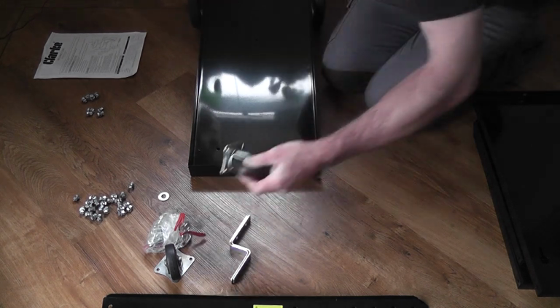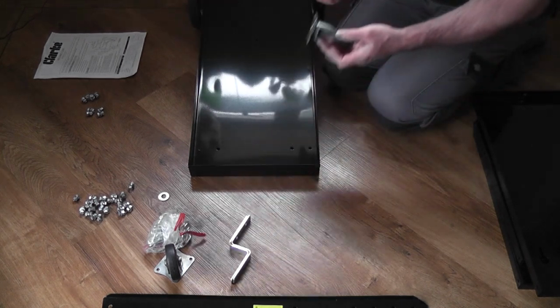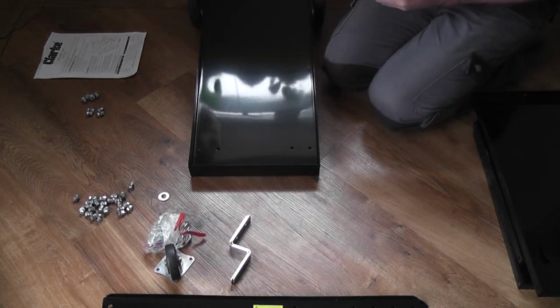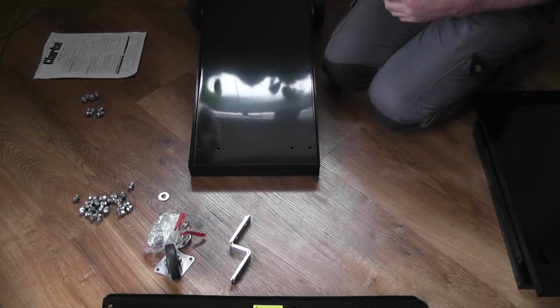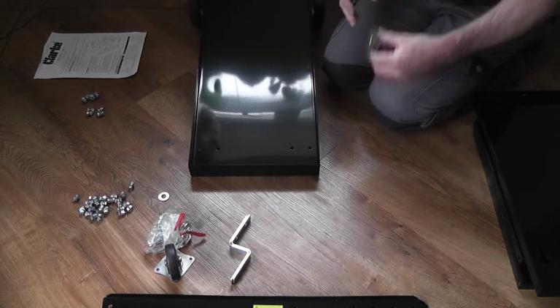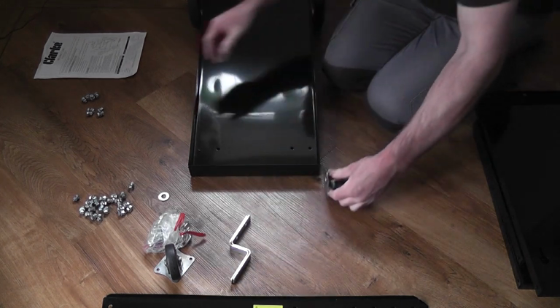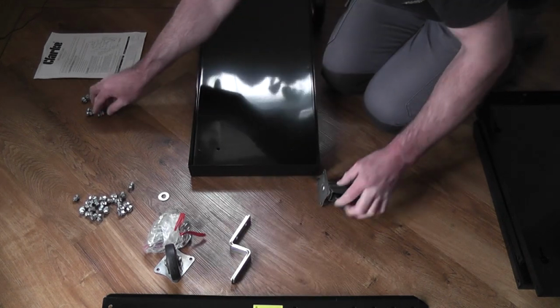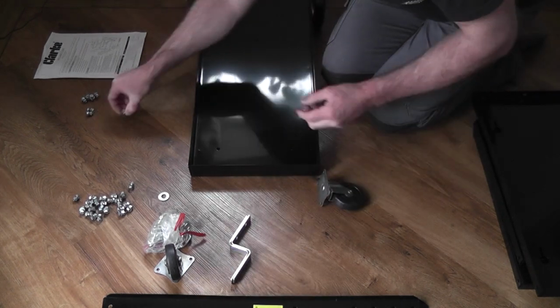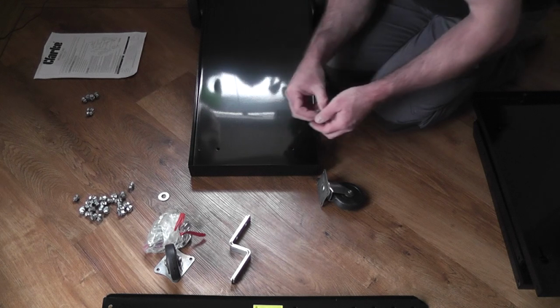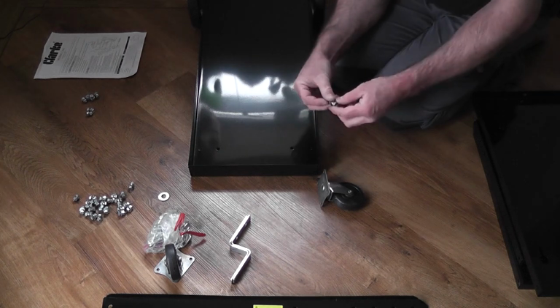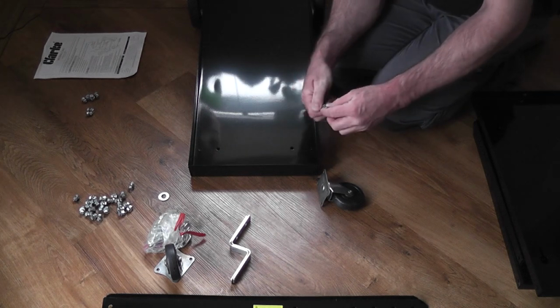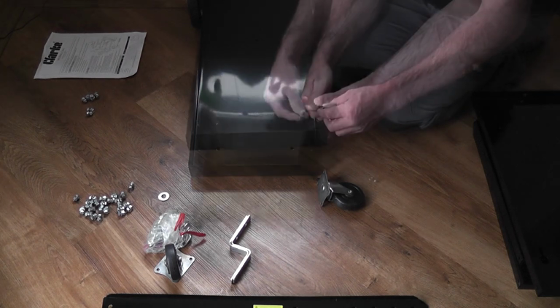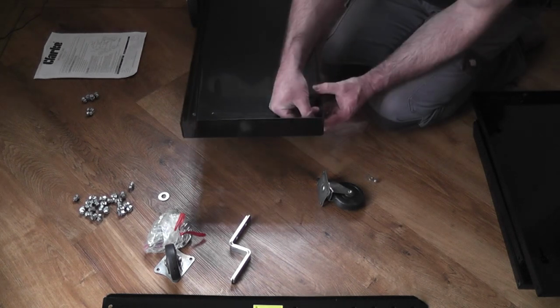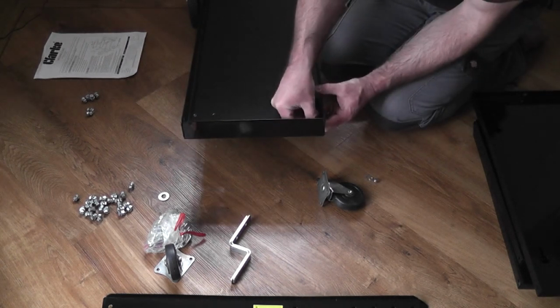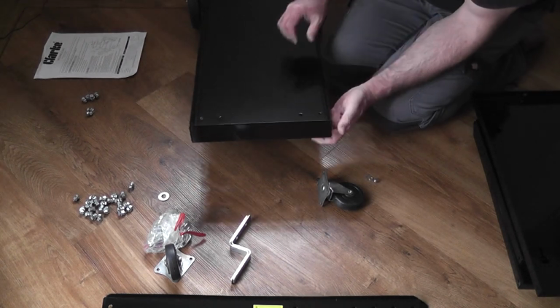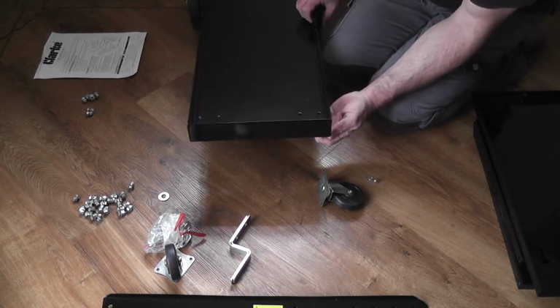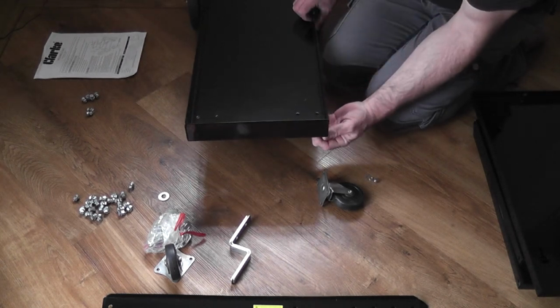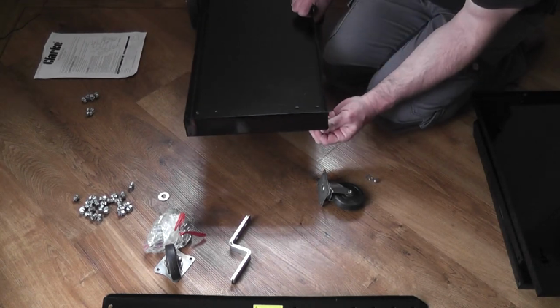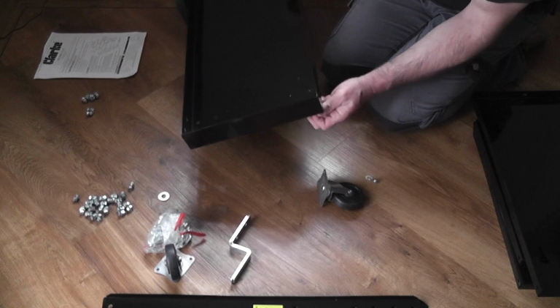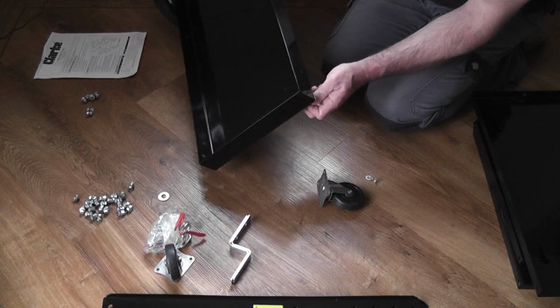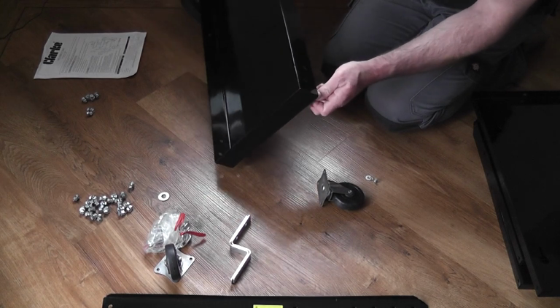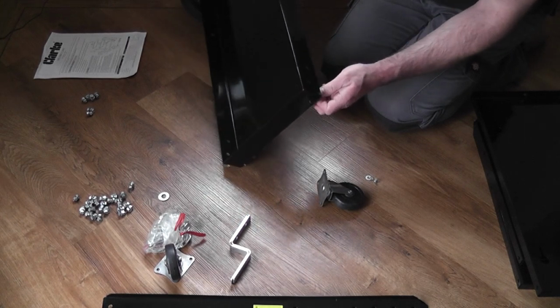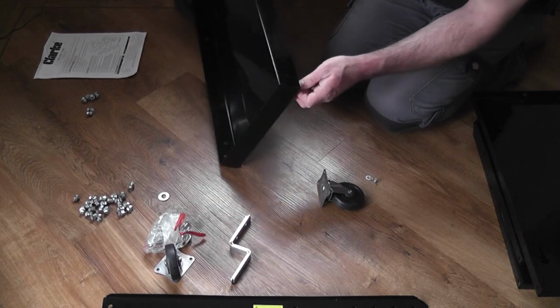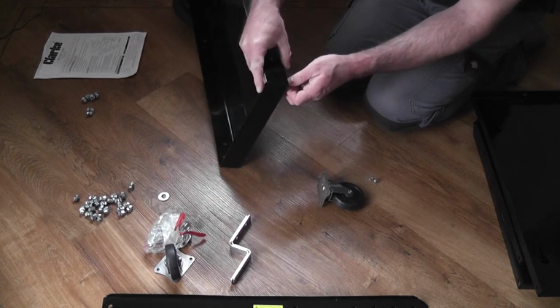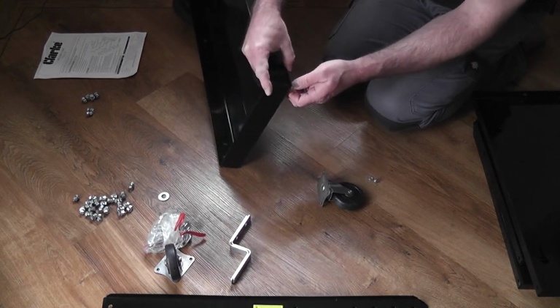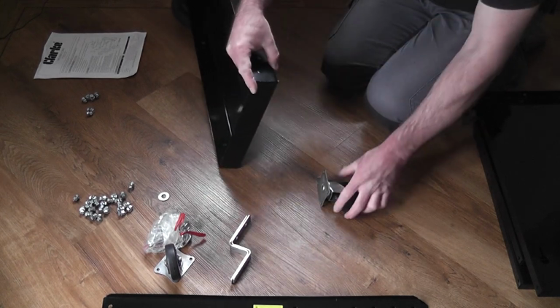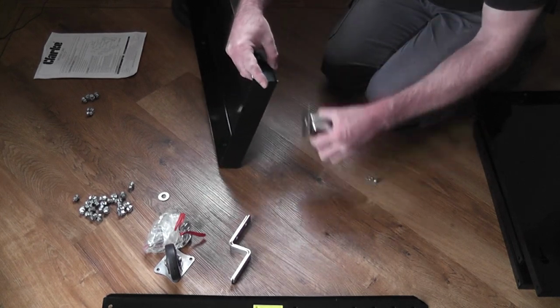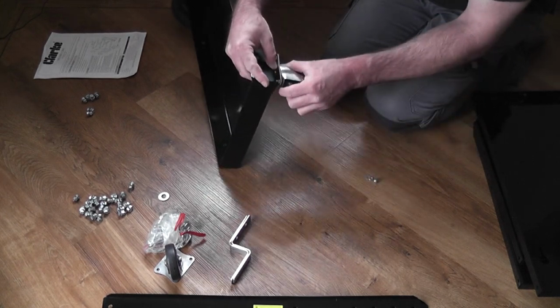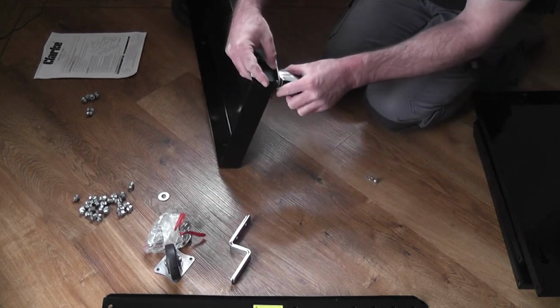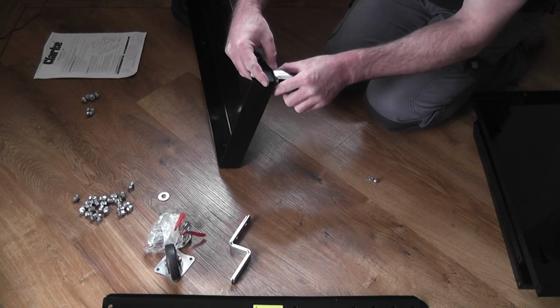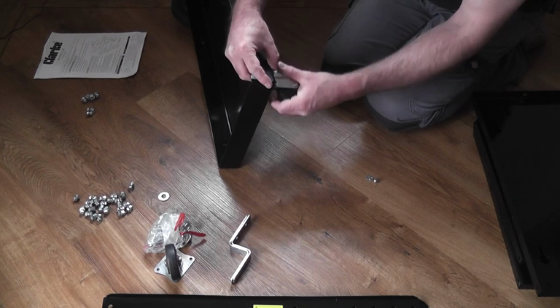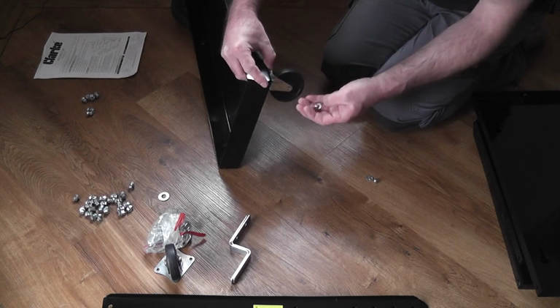Now whilst the back wheels are fixed, the front casters swivel. They simply fit with four bolts onto each wheel. The bolts that come with the kit are all the same size, so it's nice and easy when selecting which bolts to use. One word of caution though — don't over tighten them, as the bolts are really cheap quality and they'll thread very easily, as I found out.